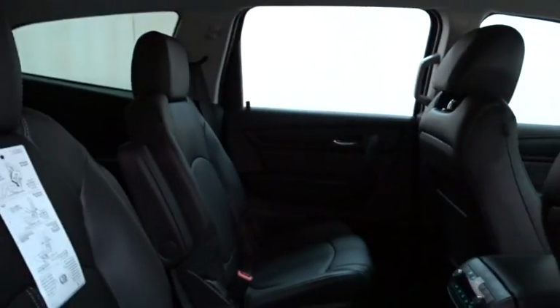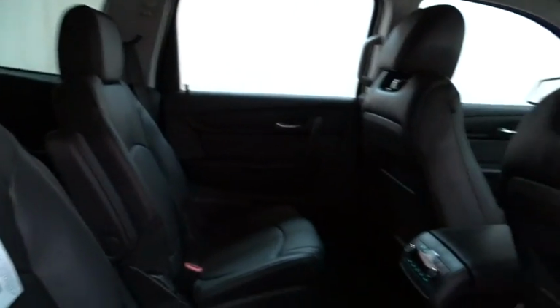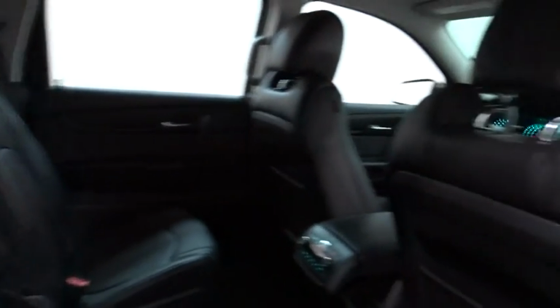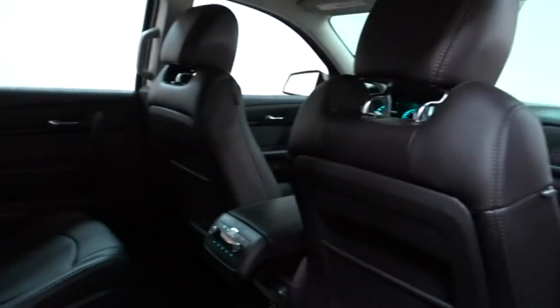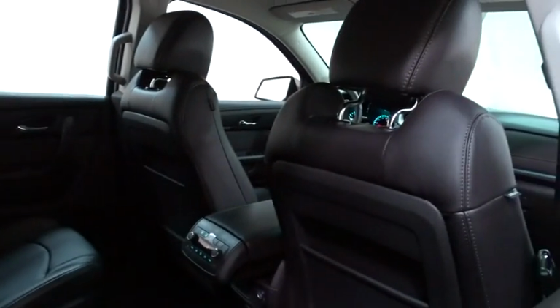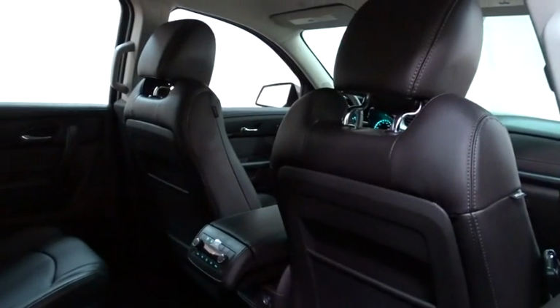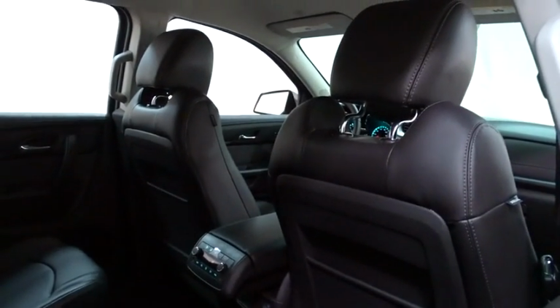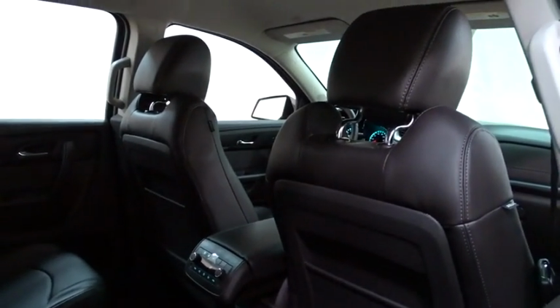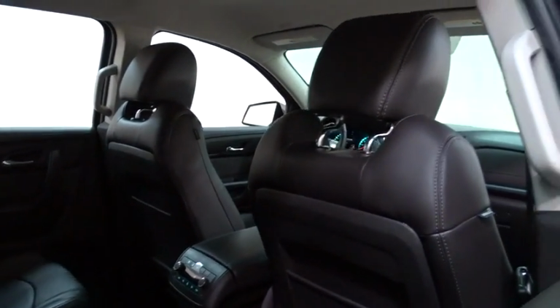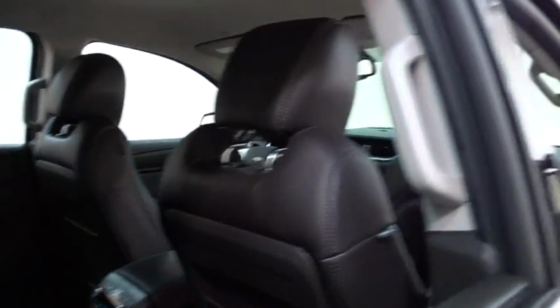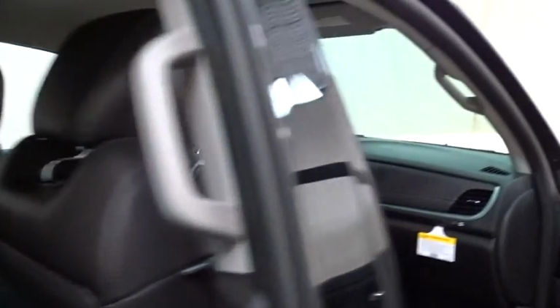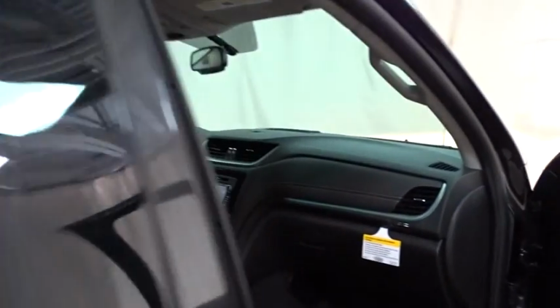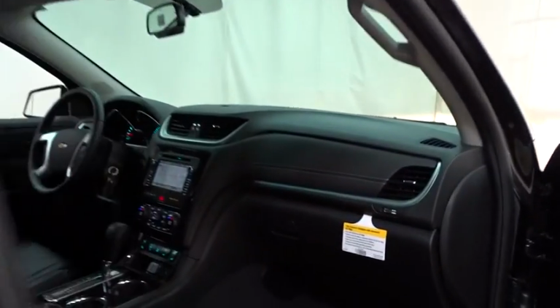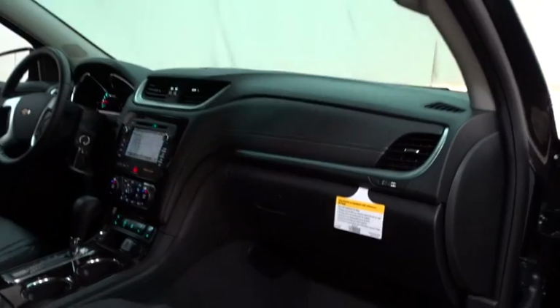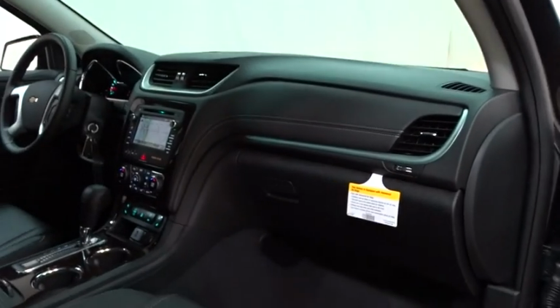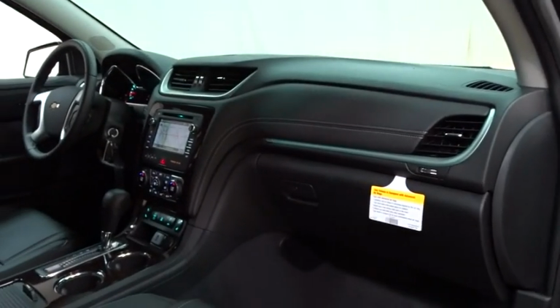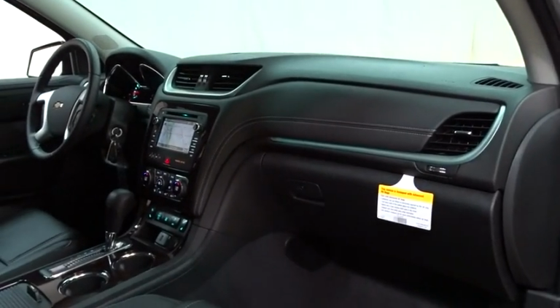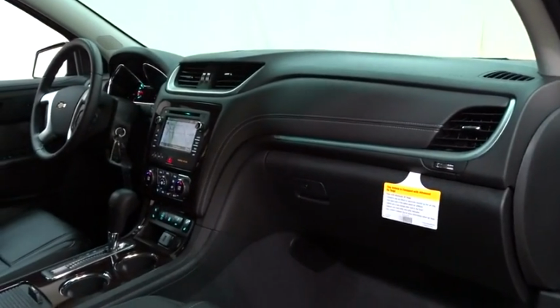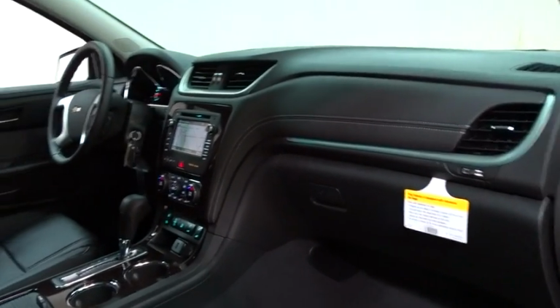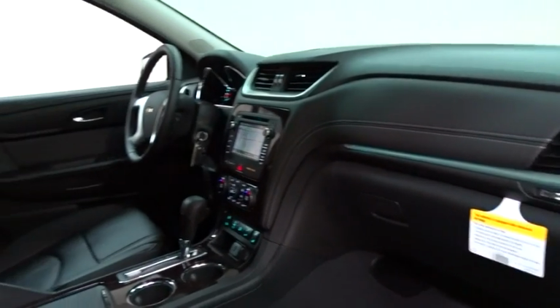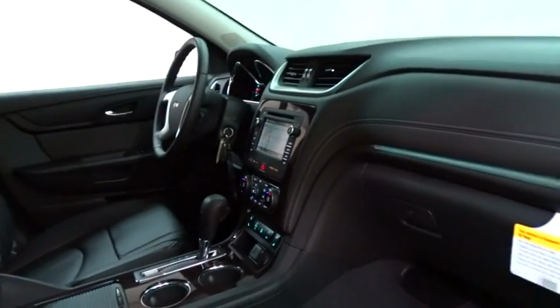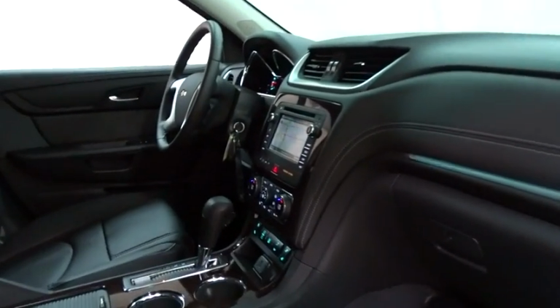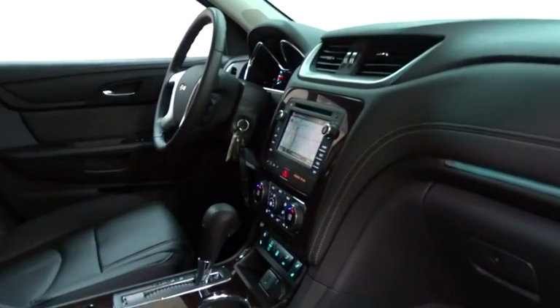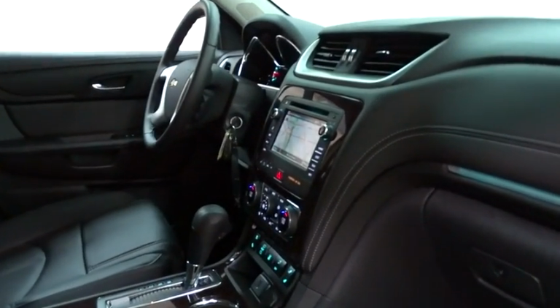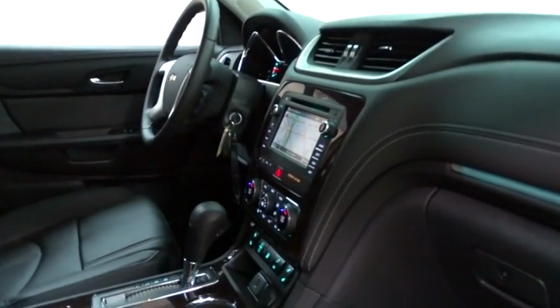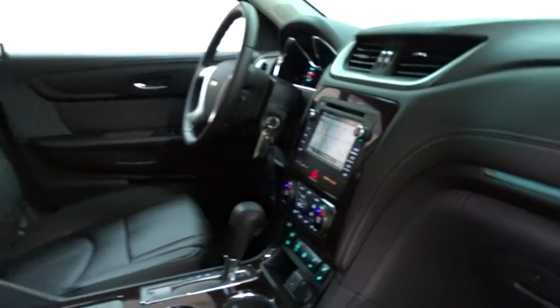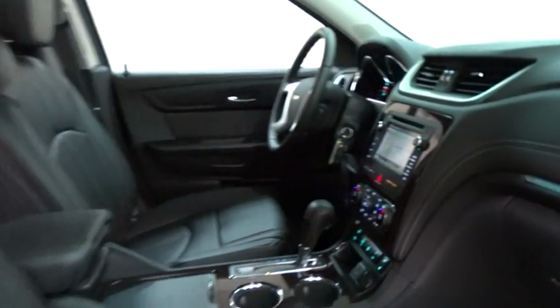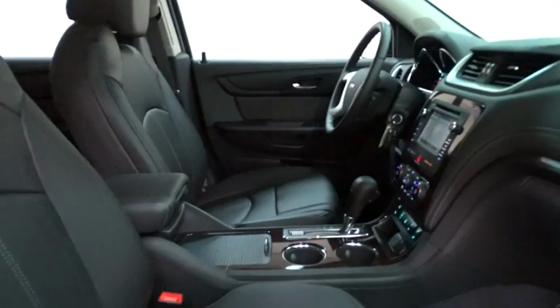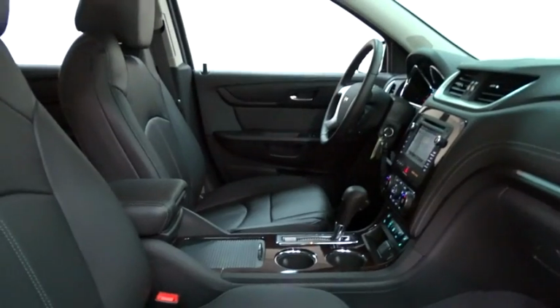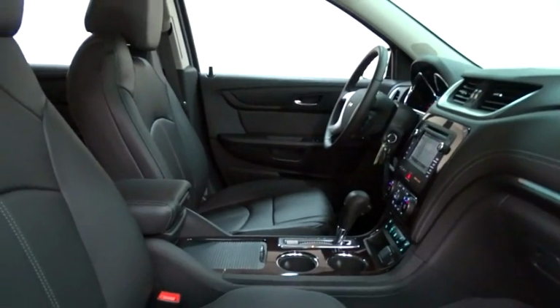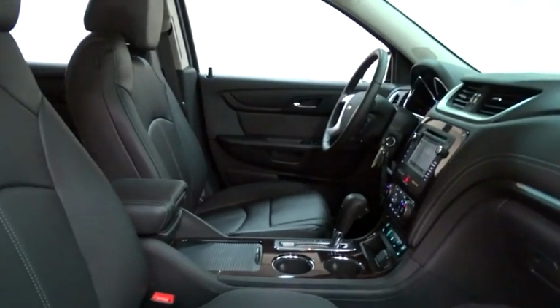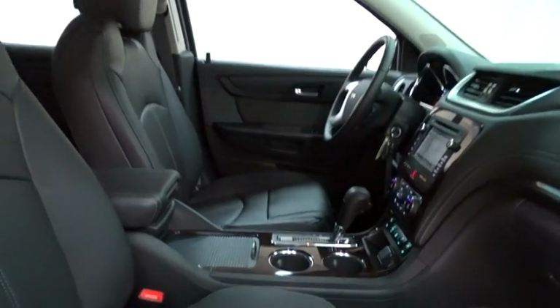Power liftgate, traction control, steering wheel audio controls, keyless entry, remote engine start, stability control, backup camera, navigation system, anti-lock braking system, Bluetooth.